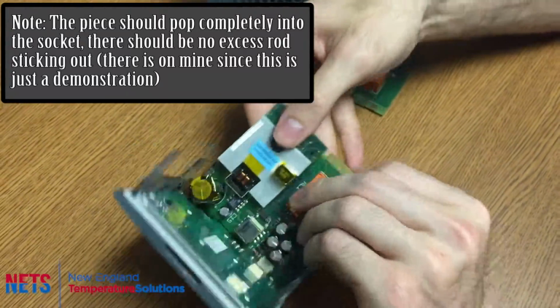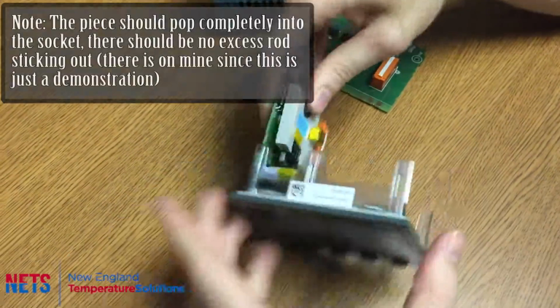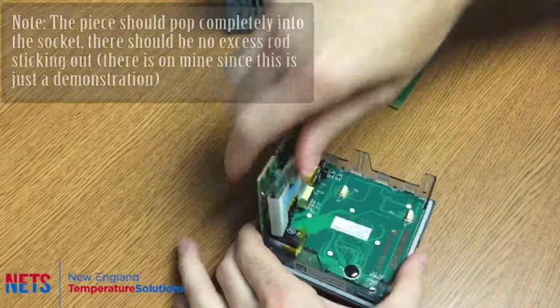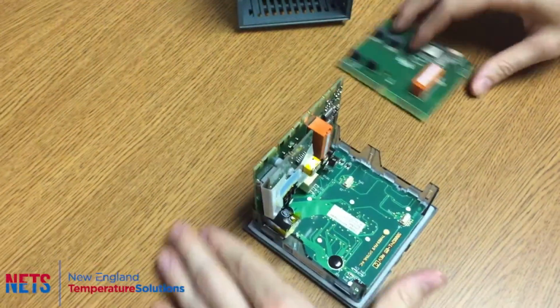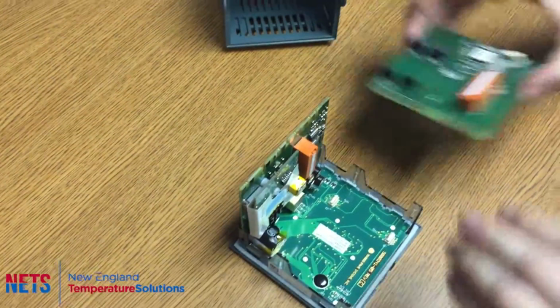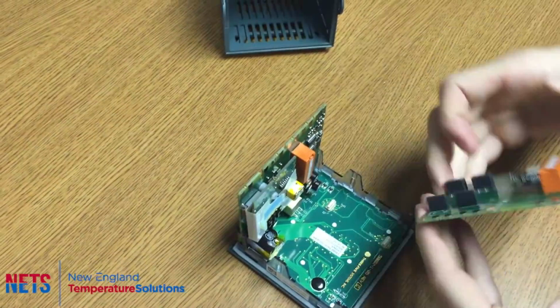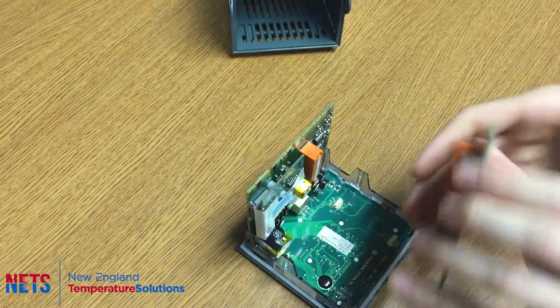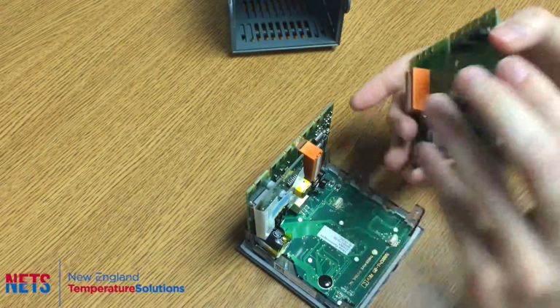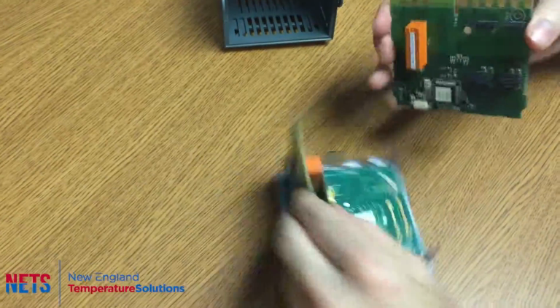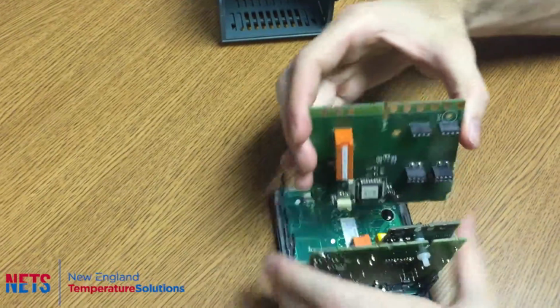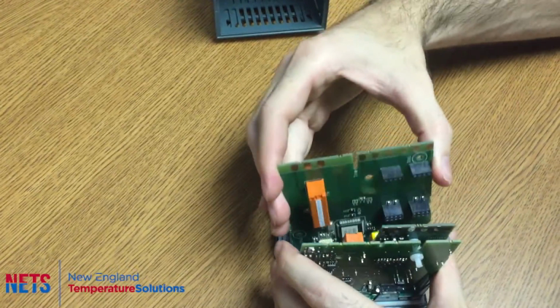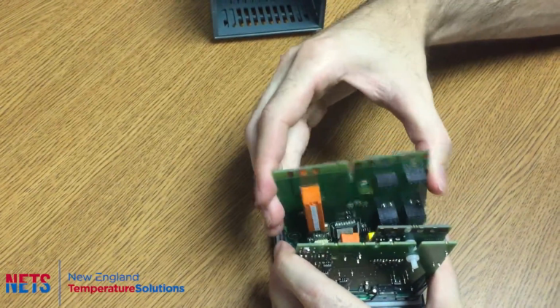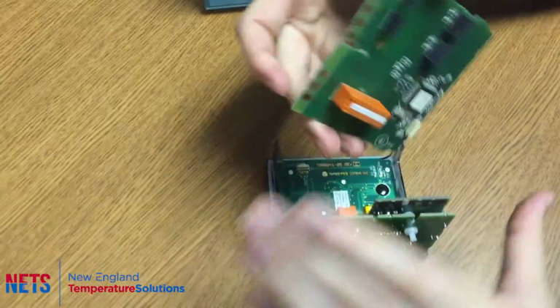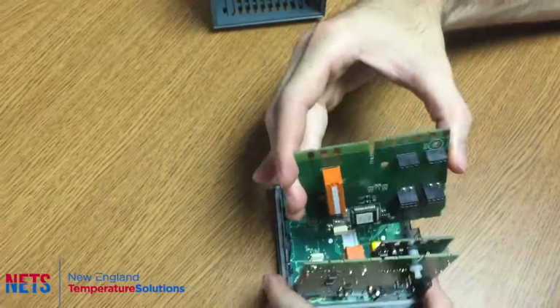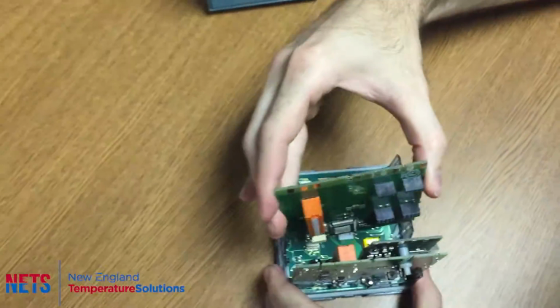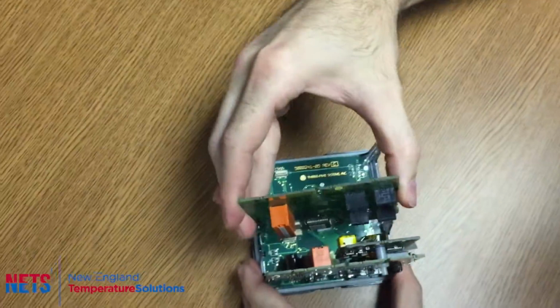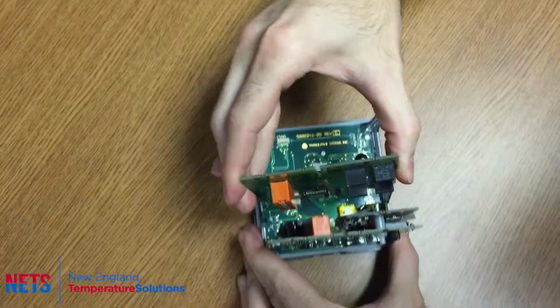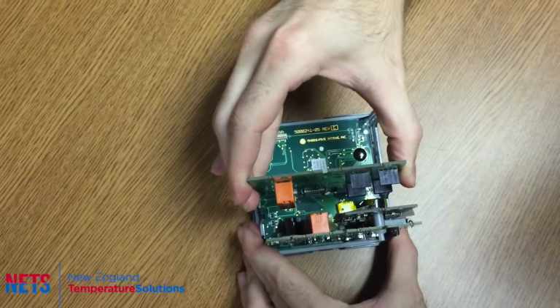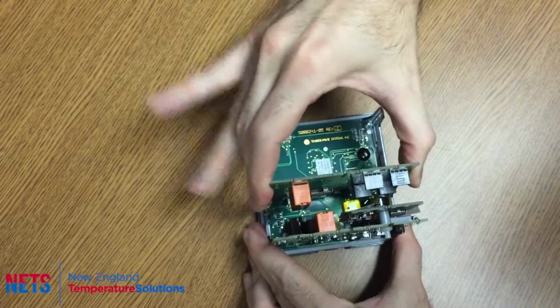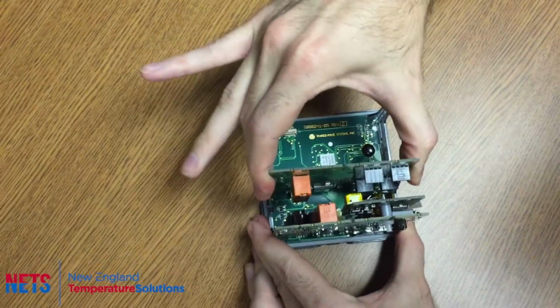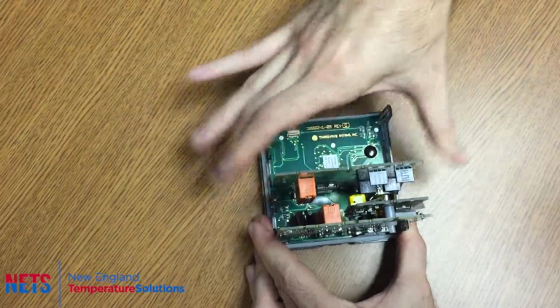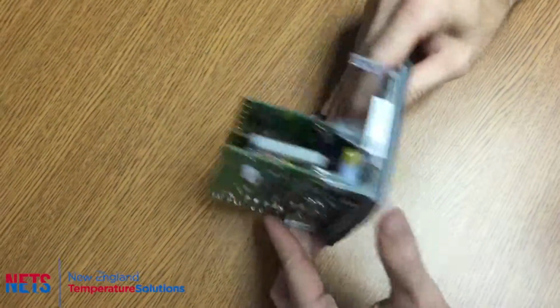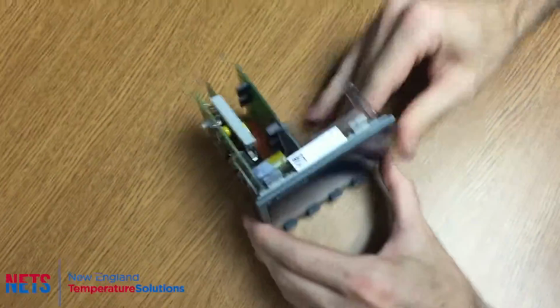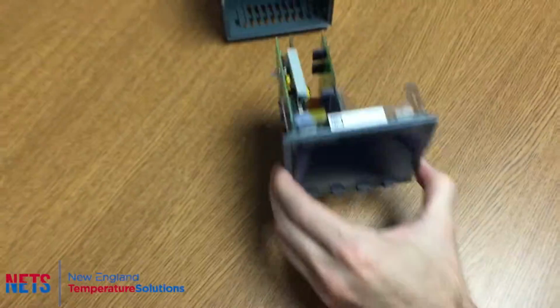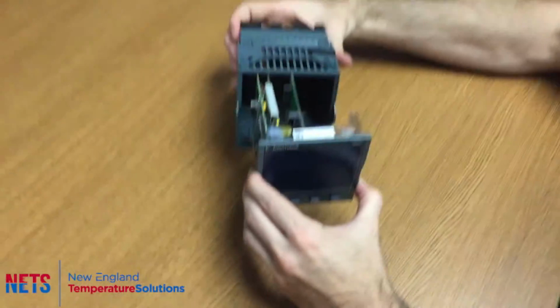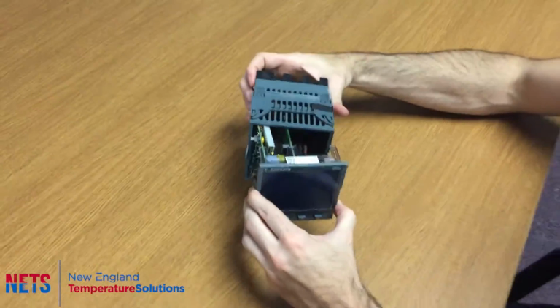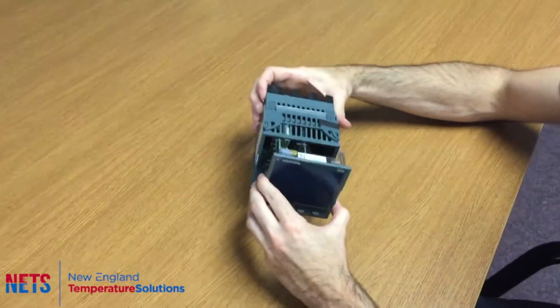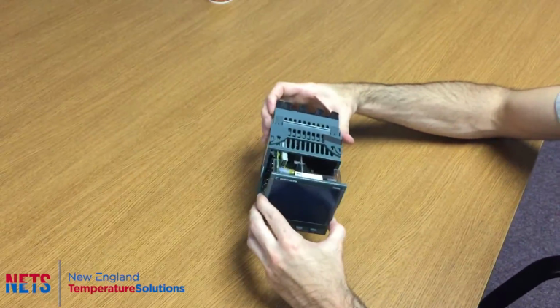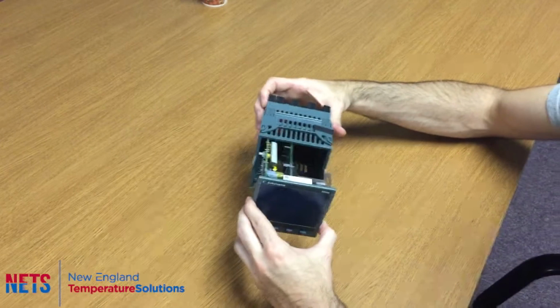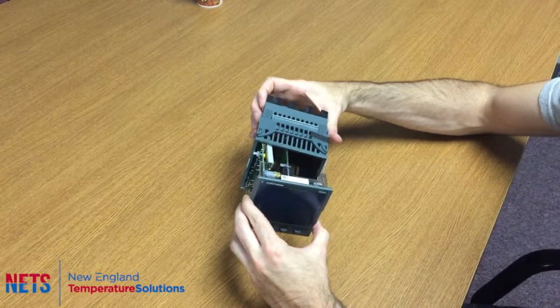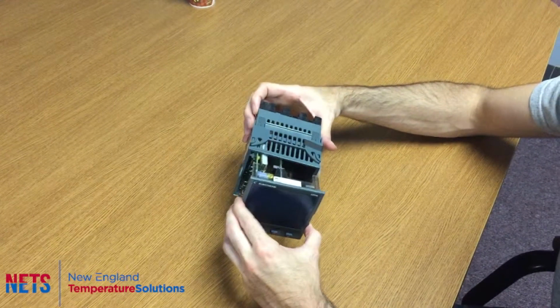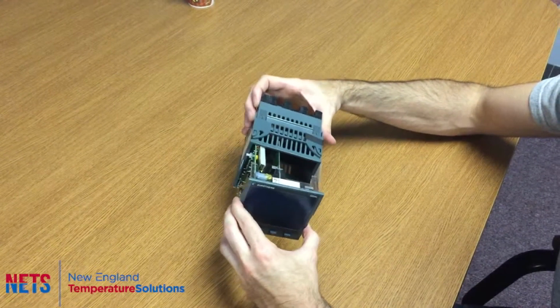Then put the board back in and replace the controller back into the sleeve.